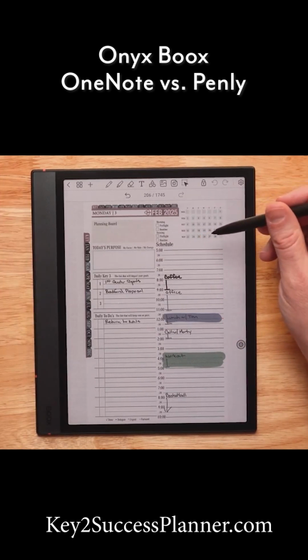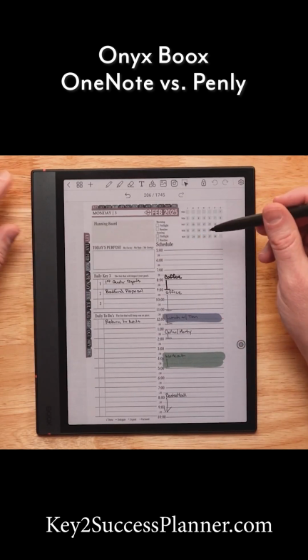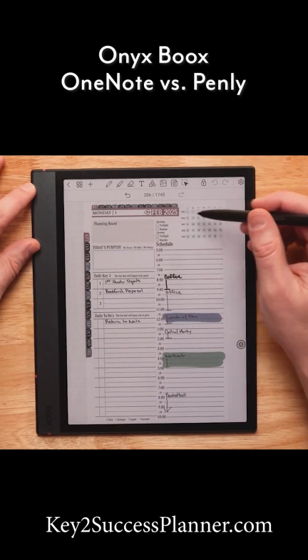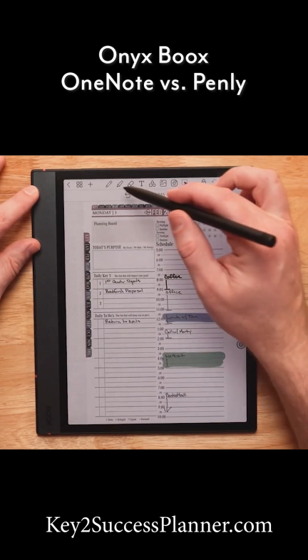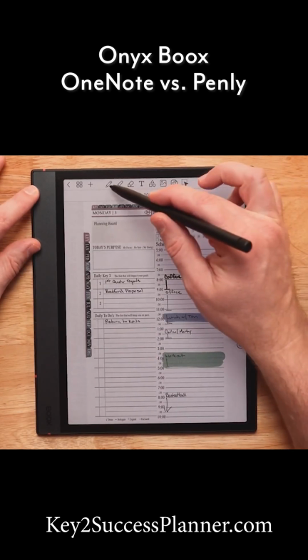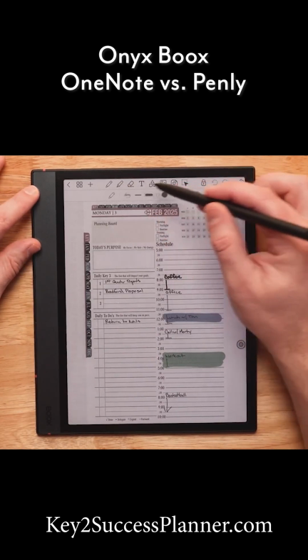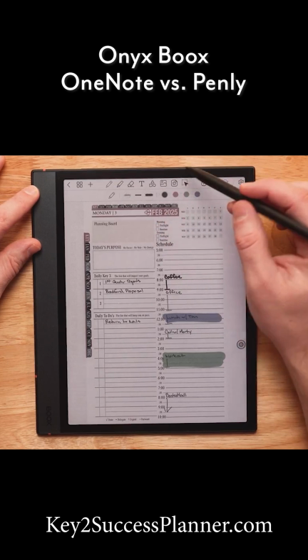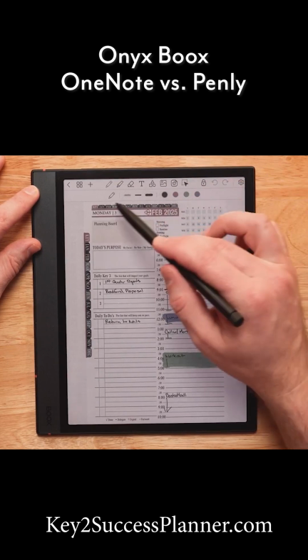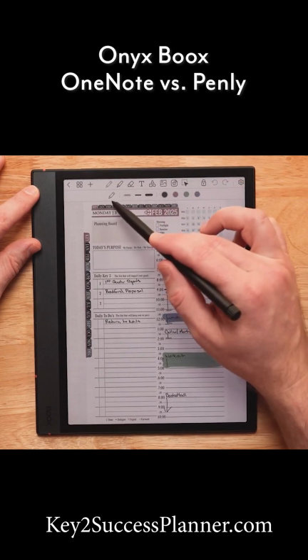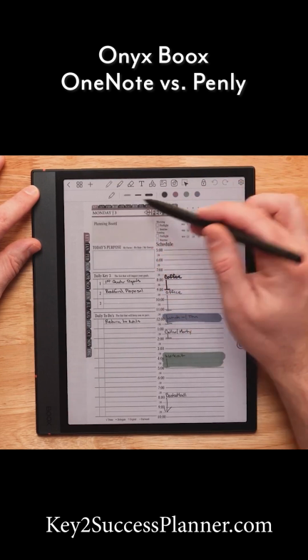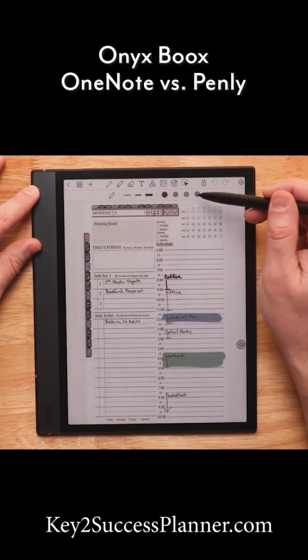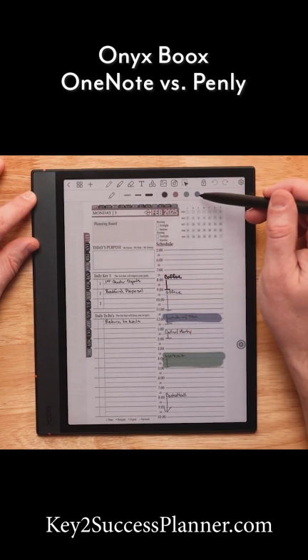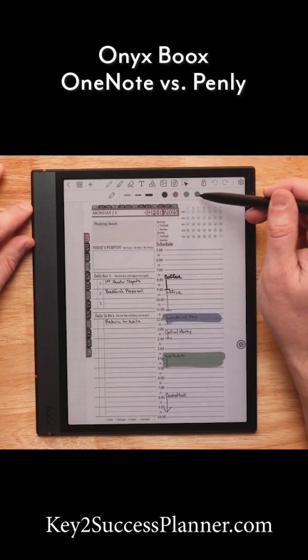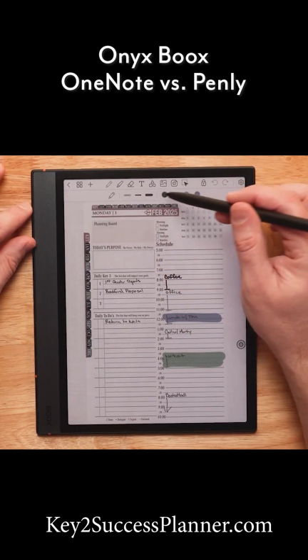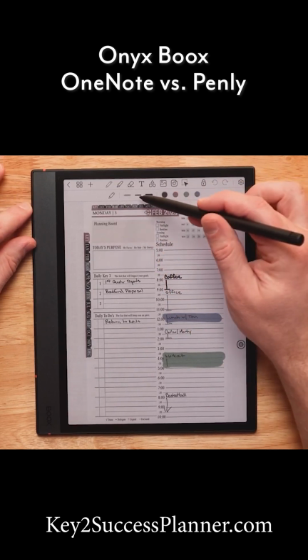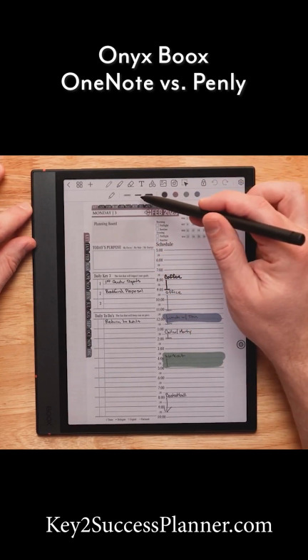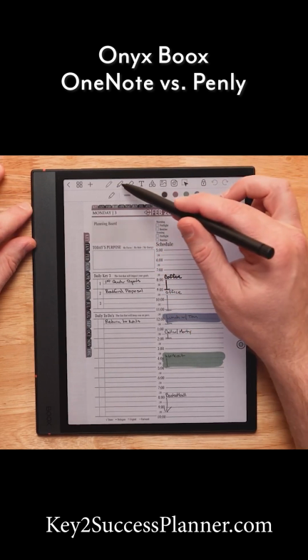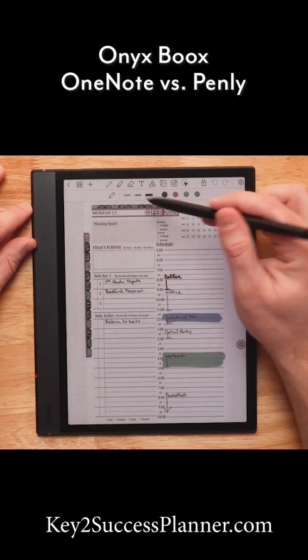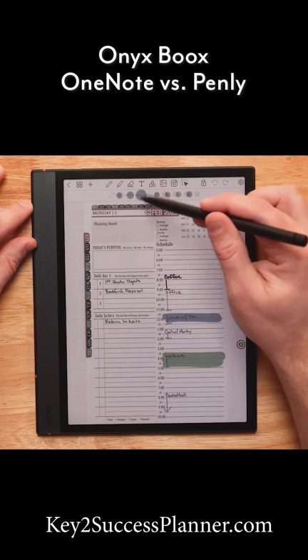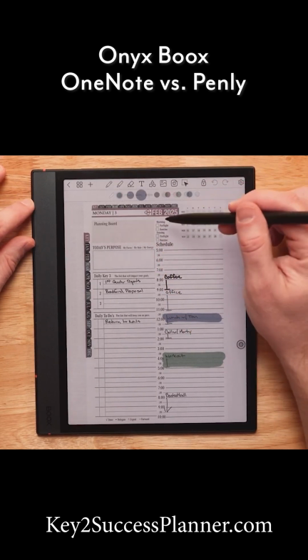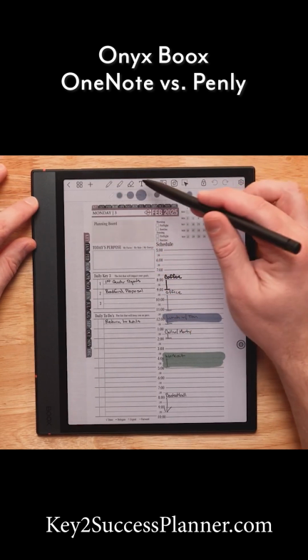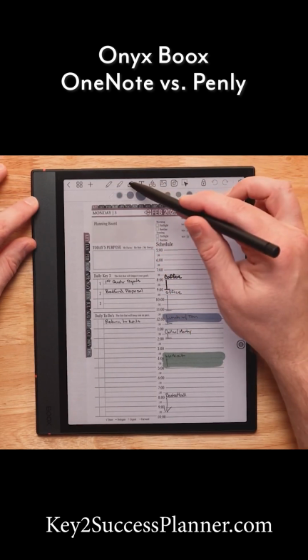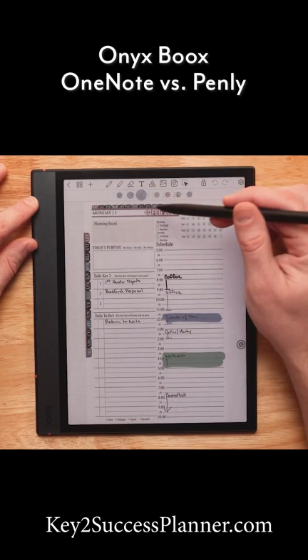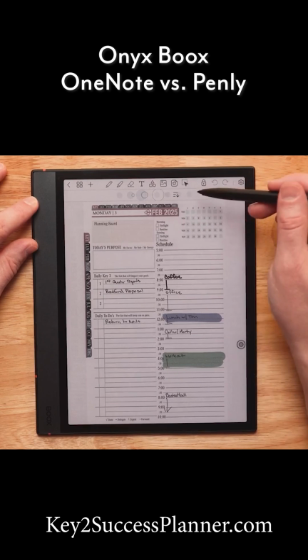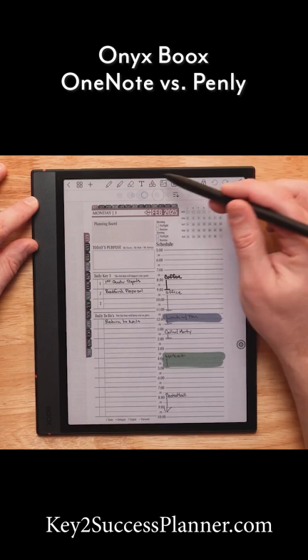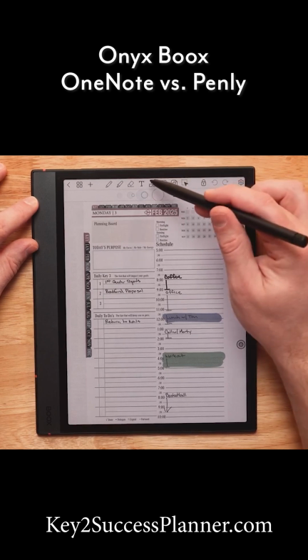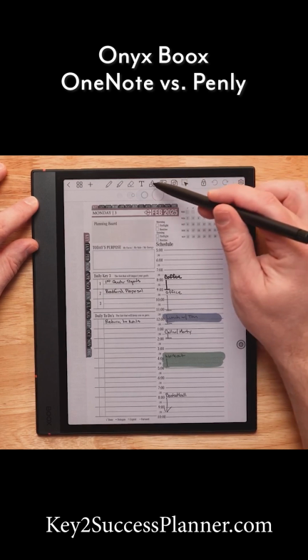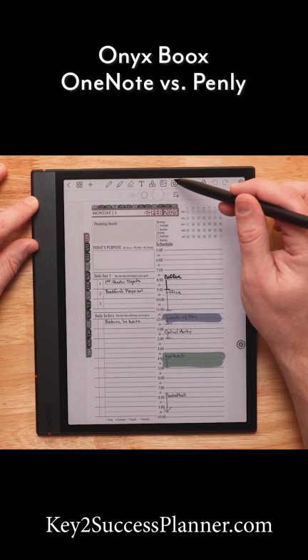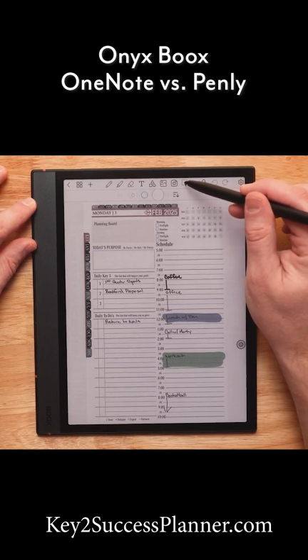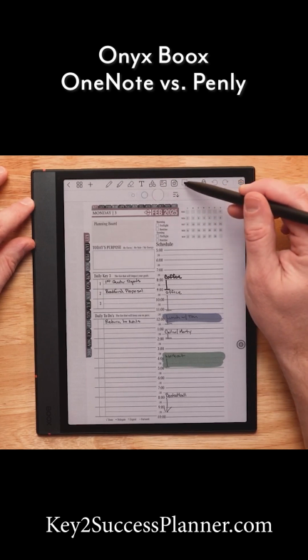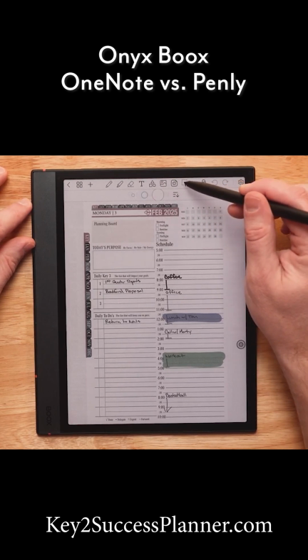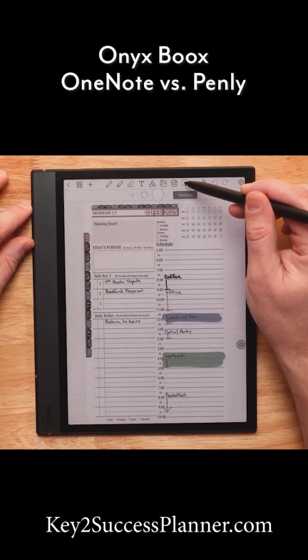Now just like OneNote, I have a lot of different tools and features. I have the ability to change my ink color and my ink thickness. I have those highlighter tools, the eraser tool, and I even have the ability to use the lasso tool.